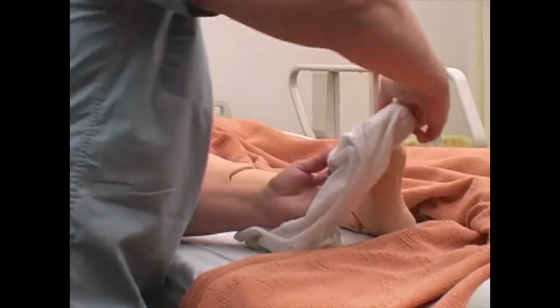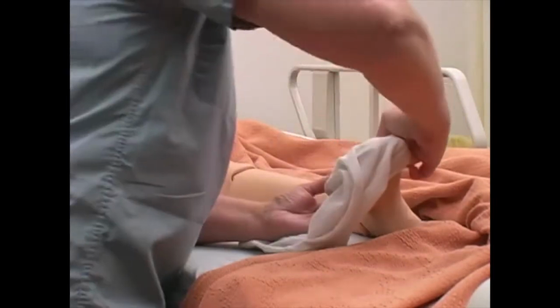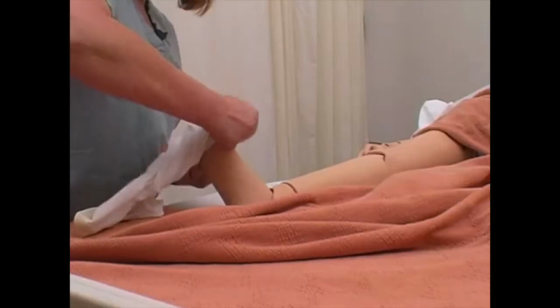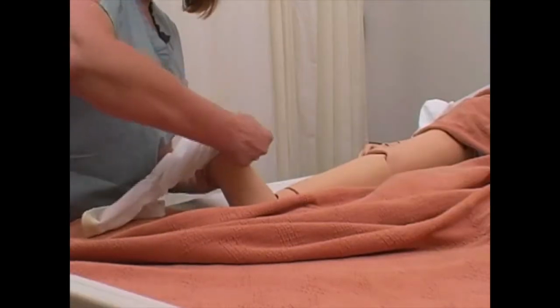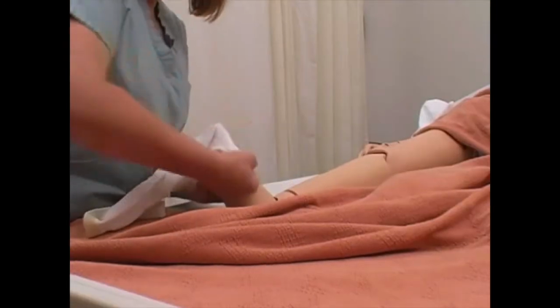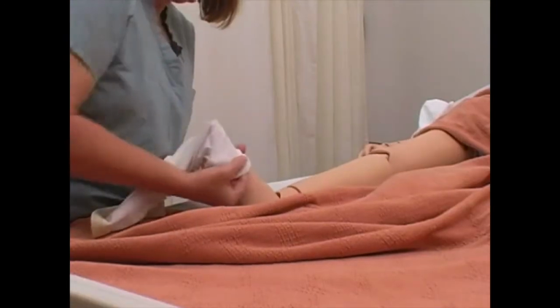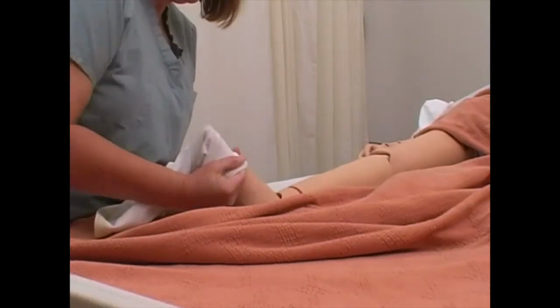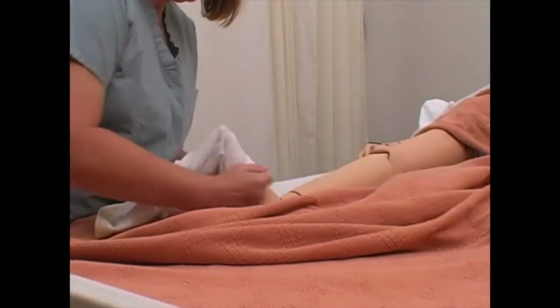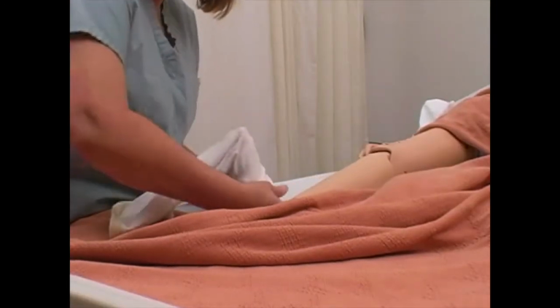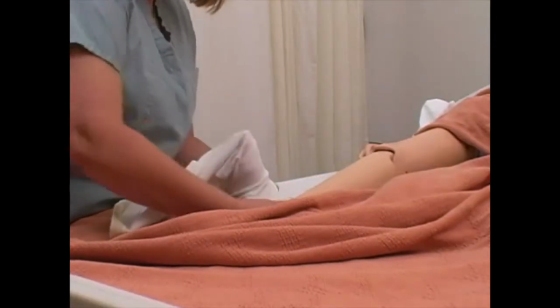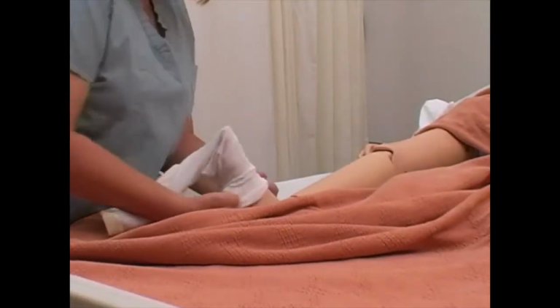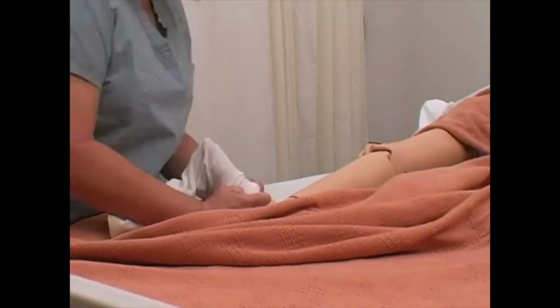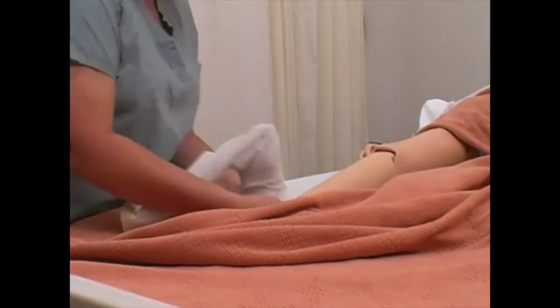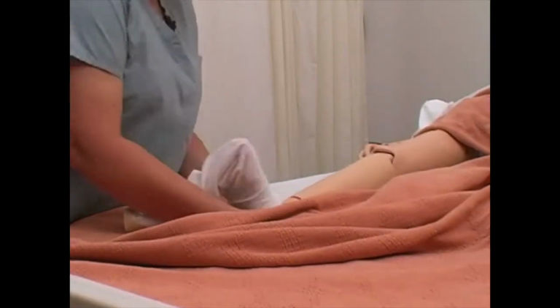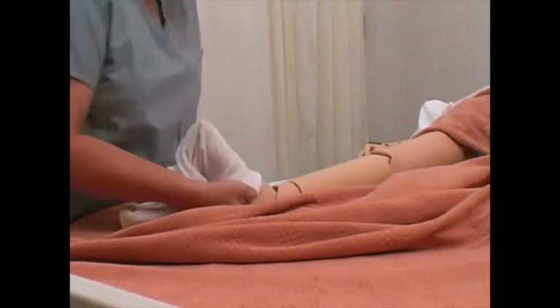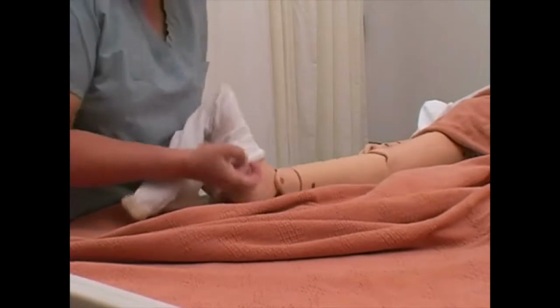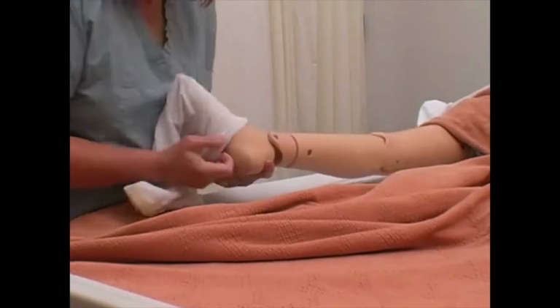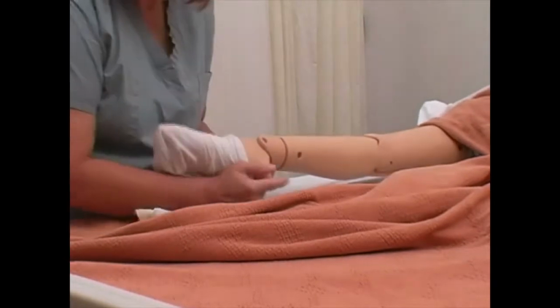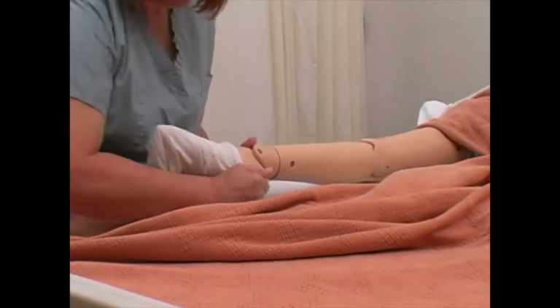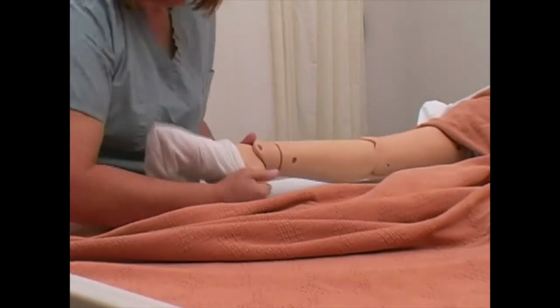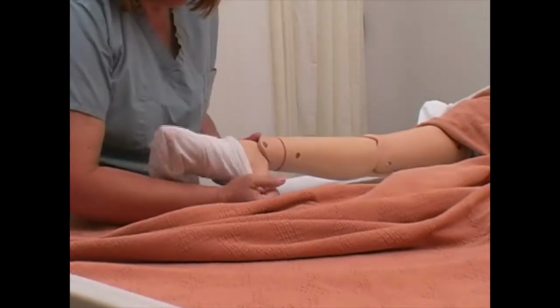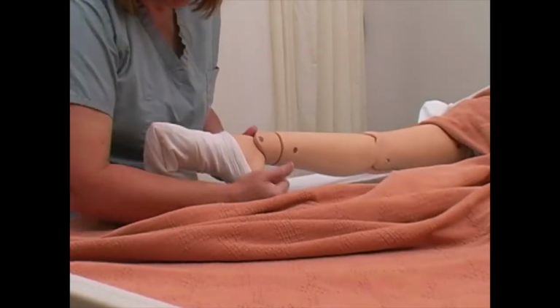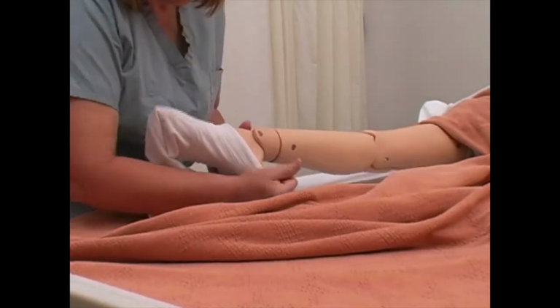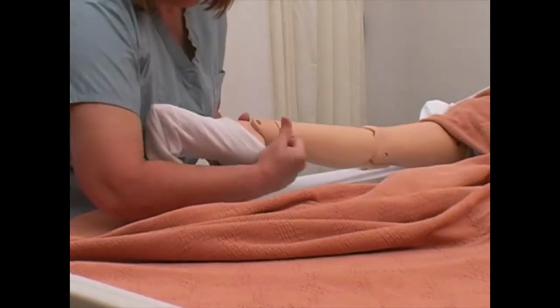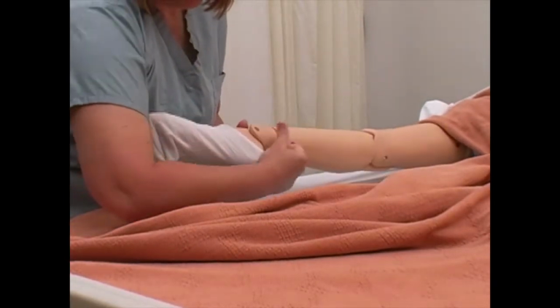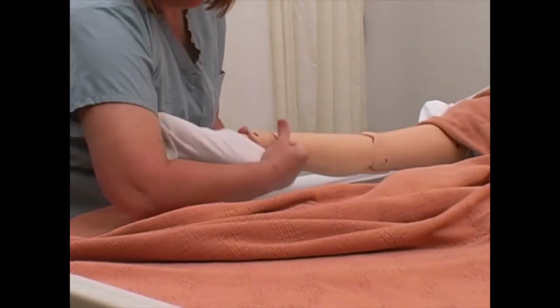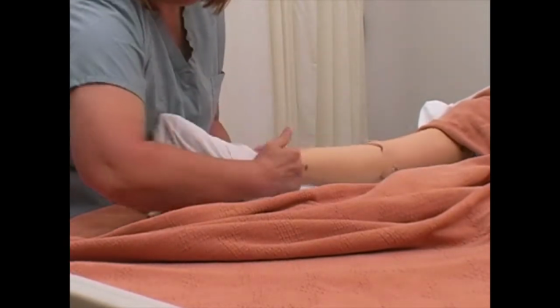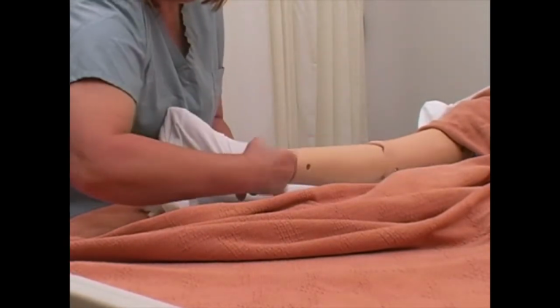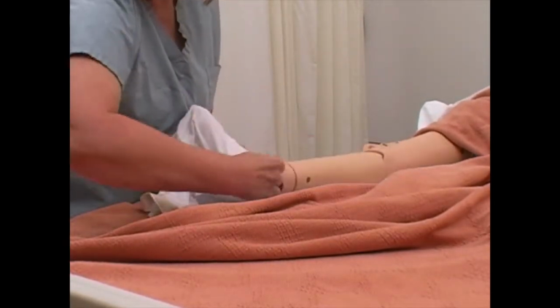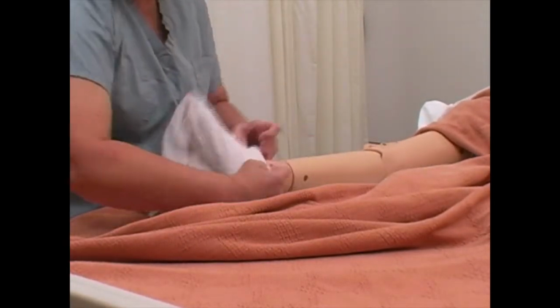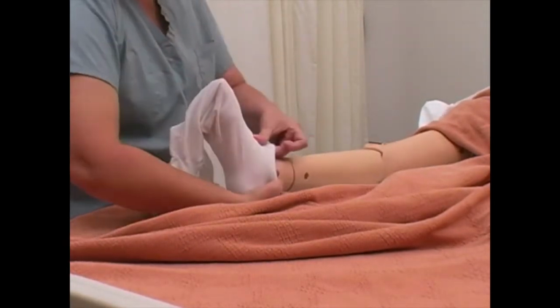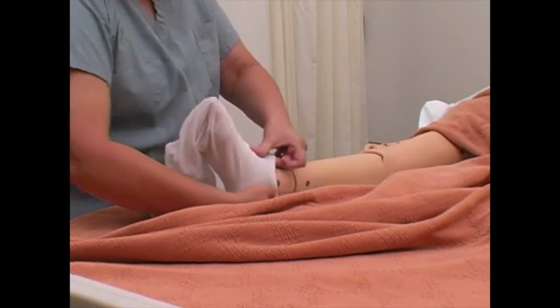Slide the stocking over the toes, foot, and heel. Ensure the stocking is seam side out and the heel is positioned correctly.